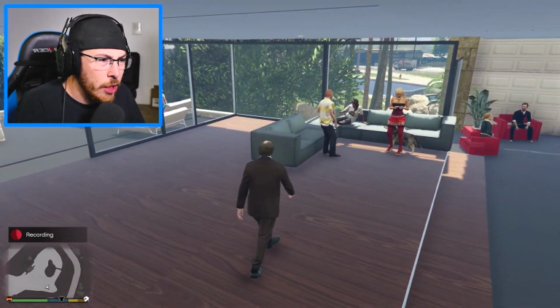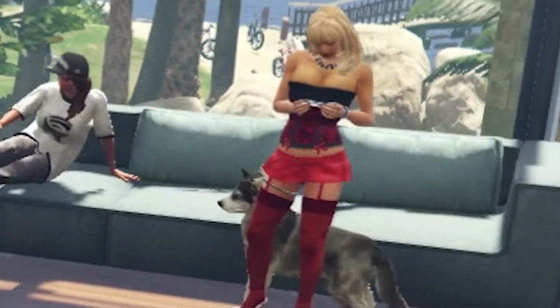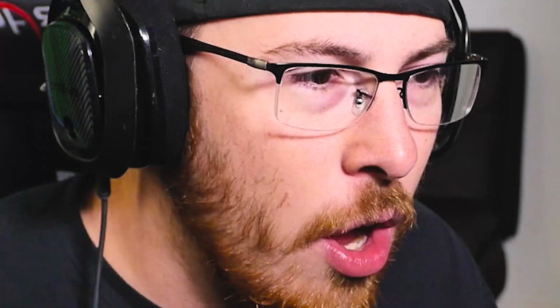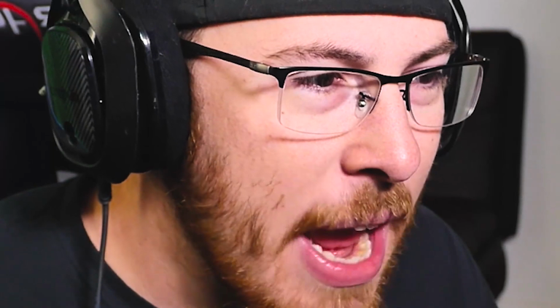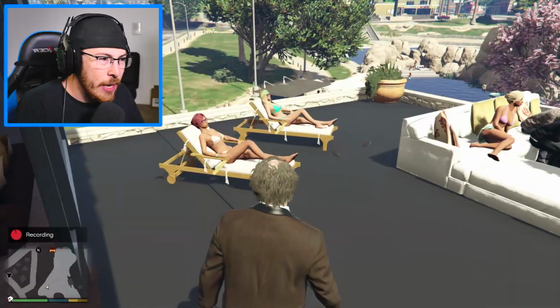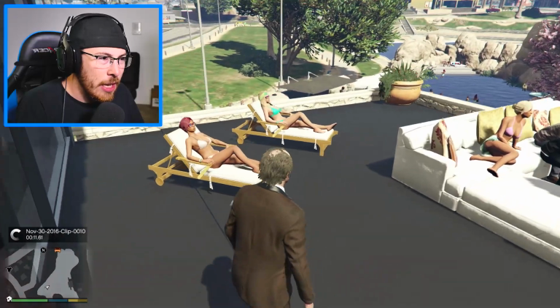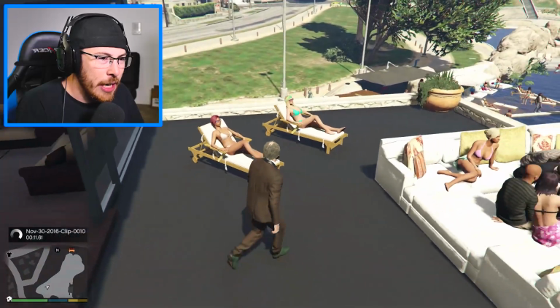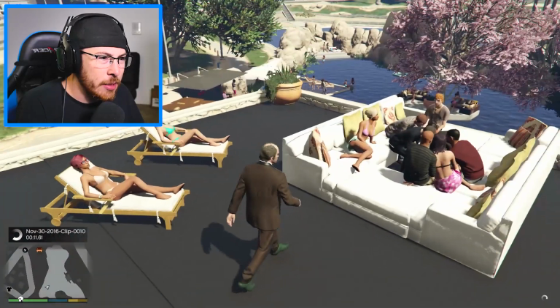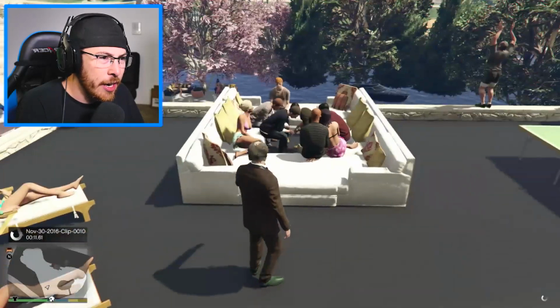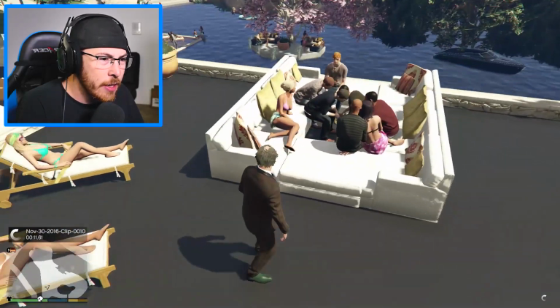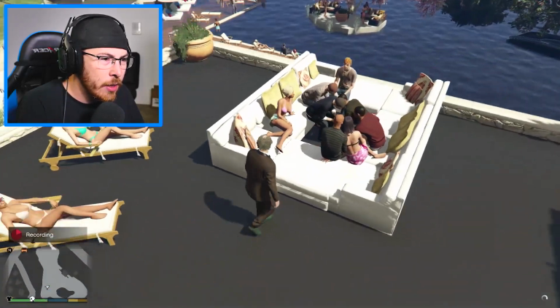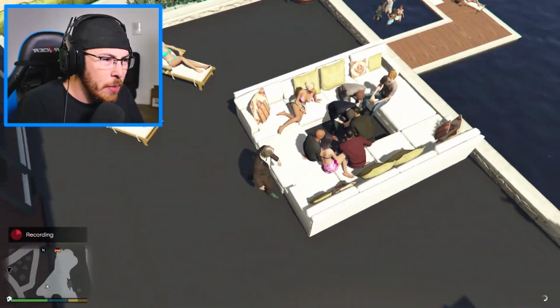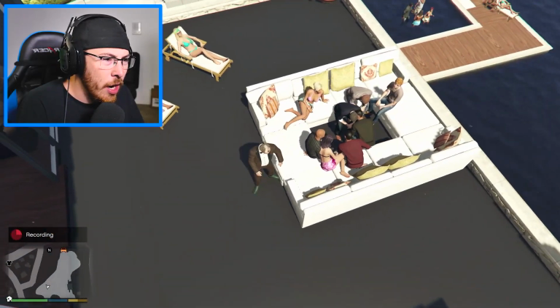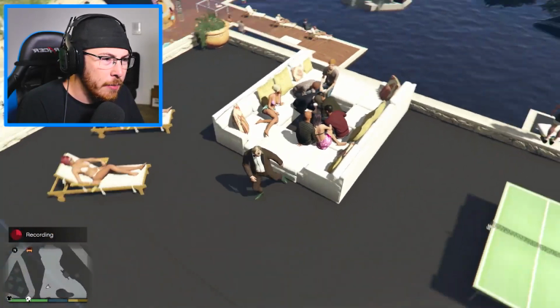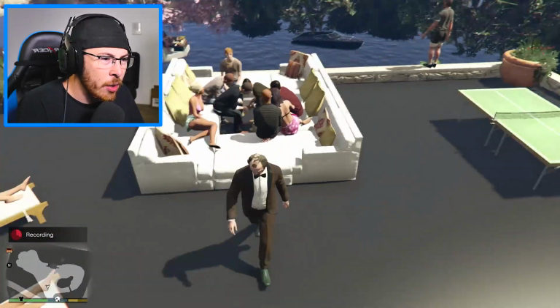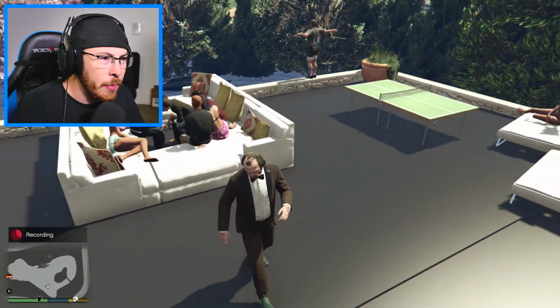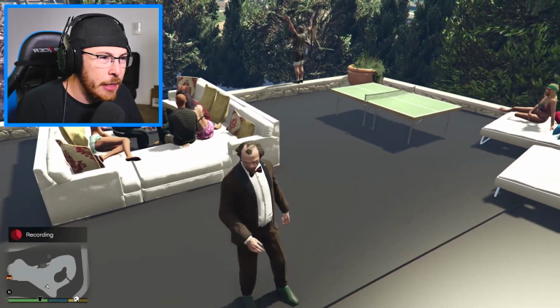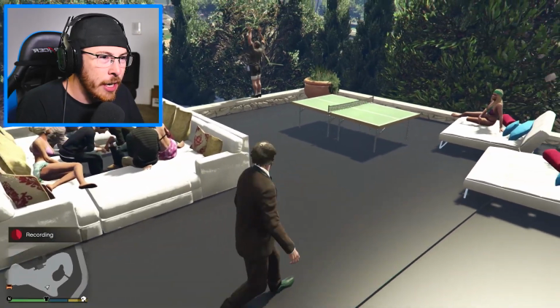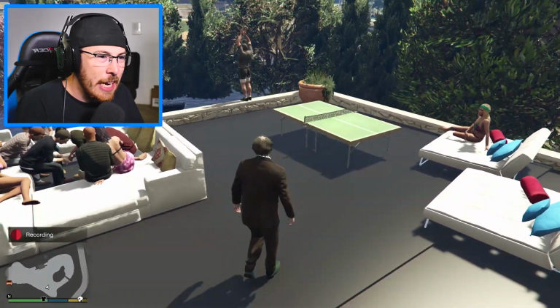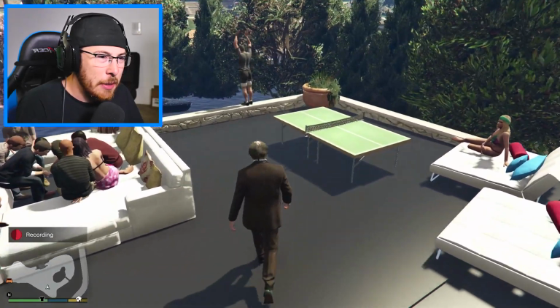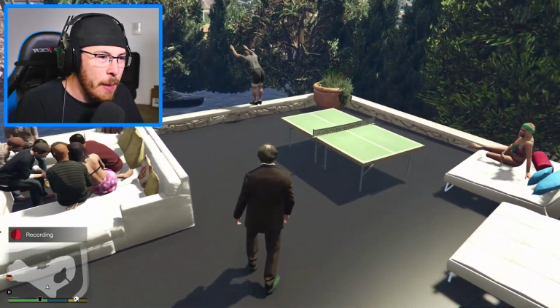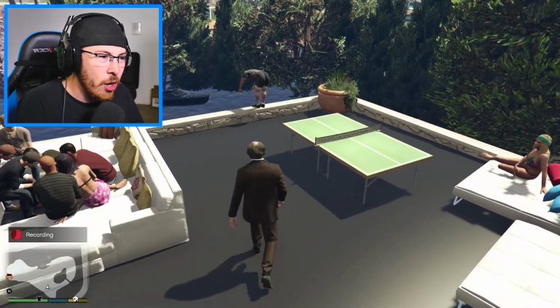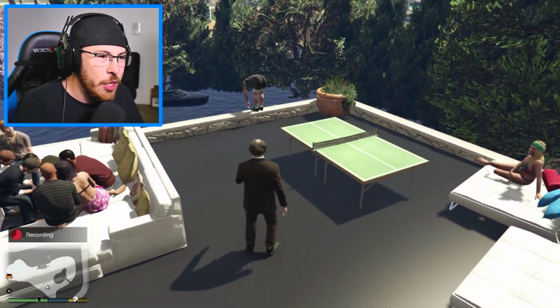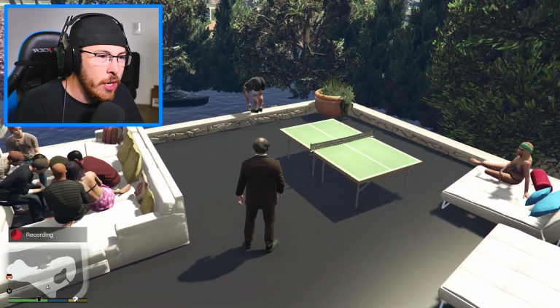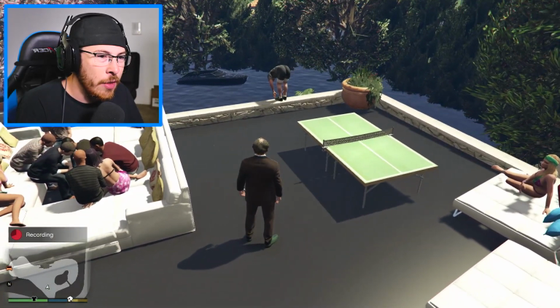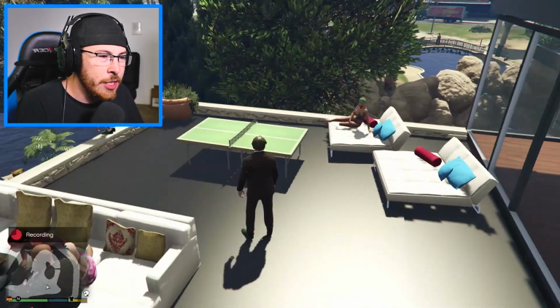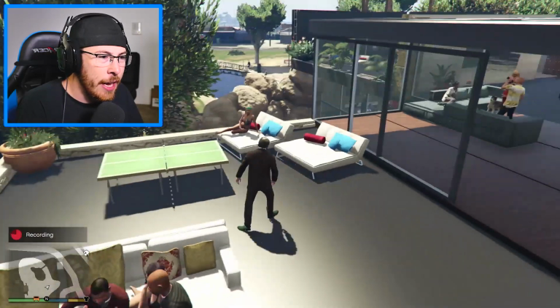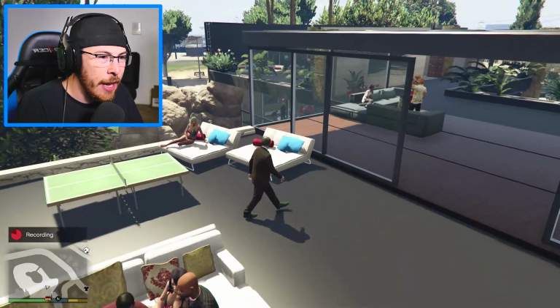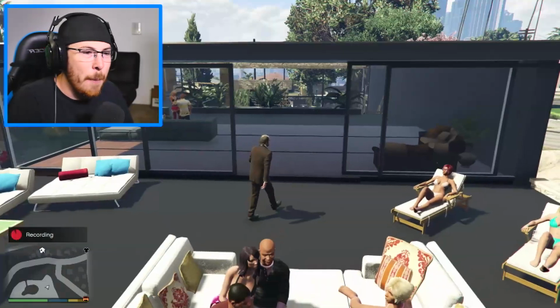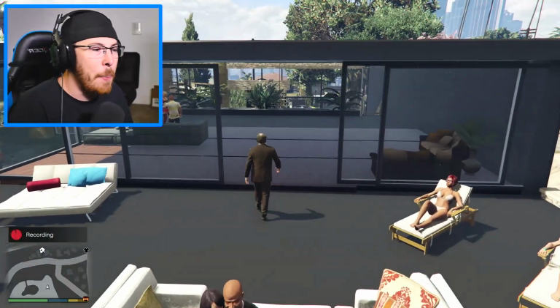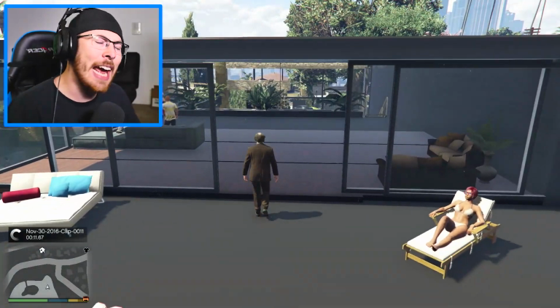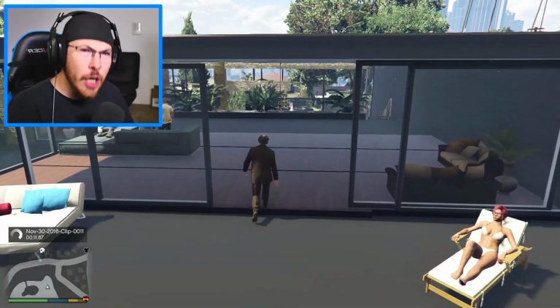A stripper! We got some people lounging out here in some chairs. We got these people over here huddling — I don't know what they're doing, maybe playing Truth or Dare. This guy looks like he's gonna jump. Oh, he's doing yoga on the ledge. We got a ping pong table too.